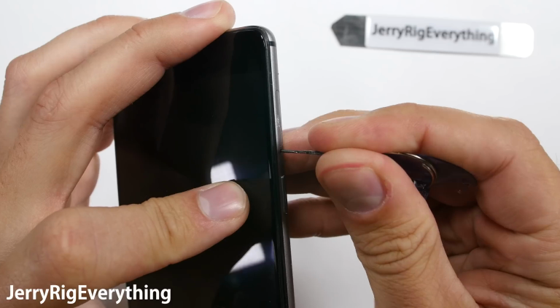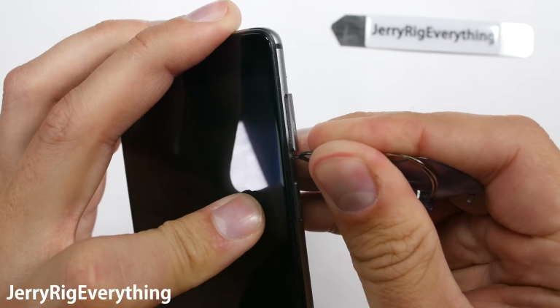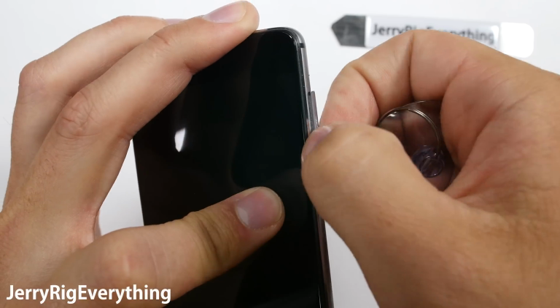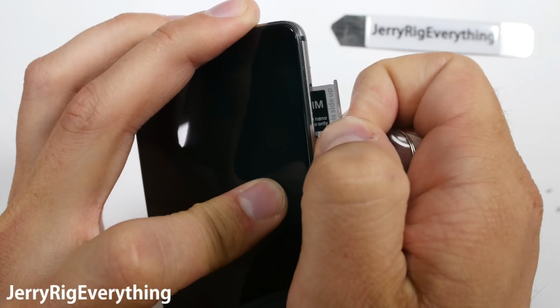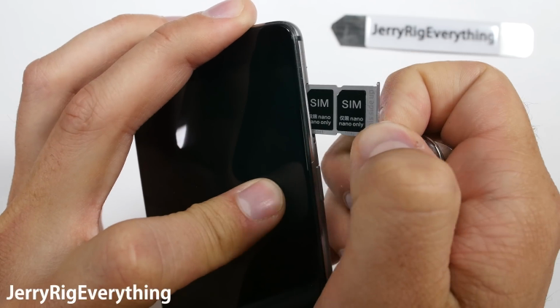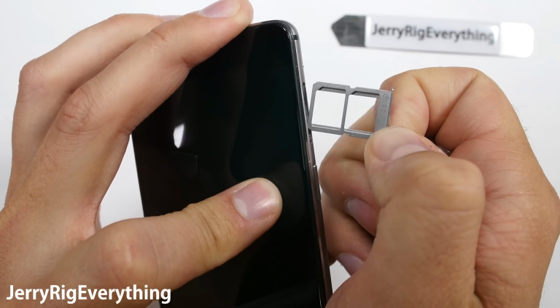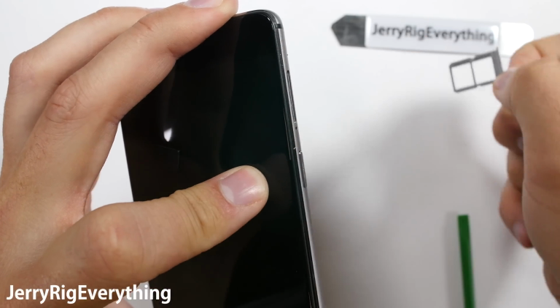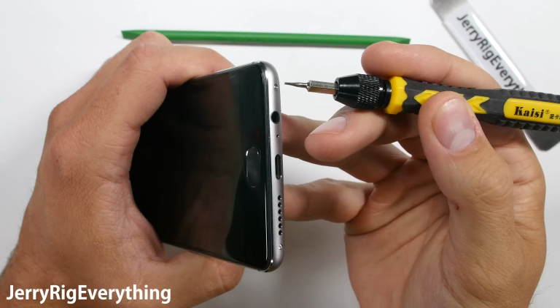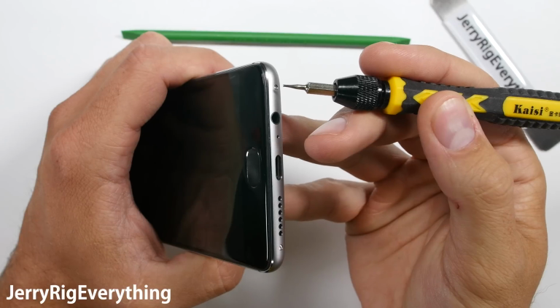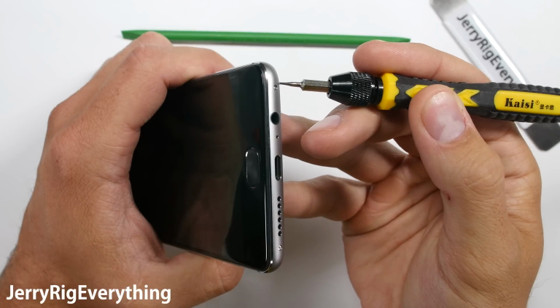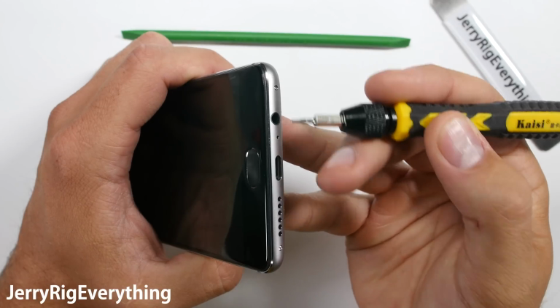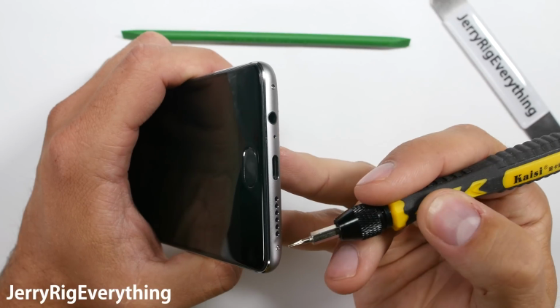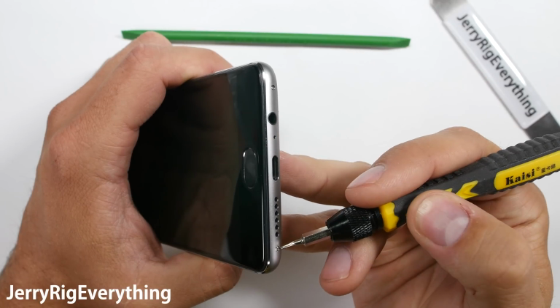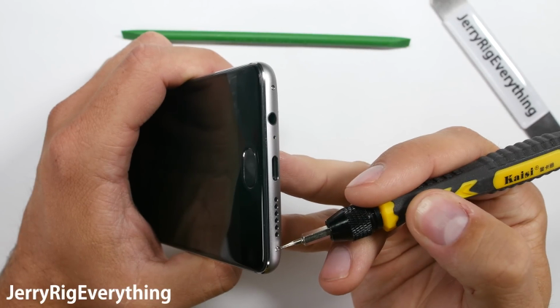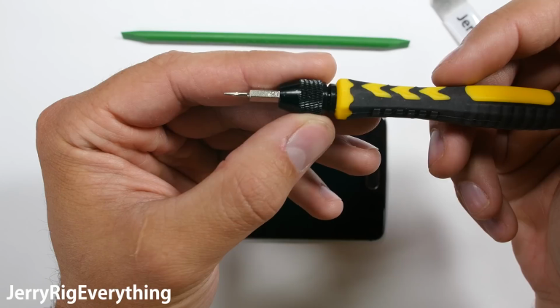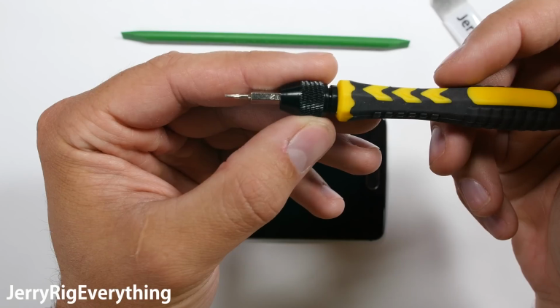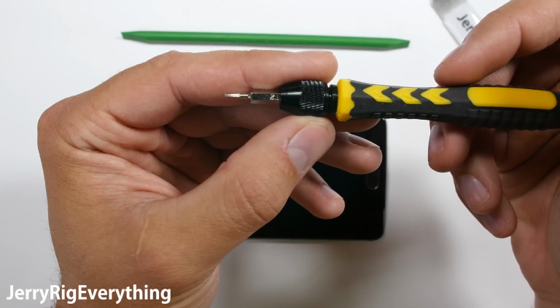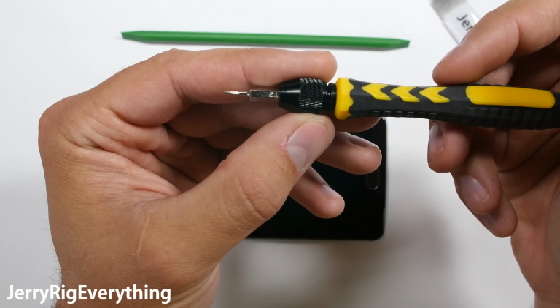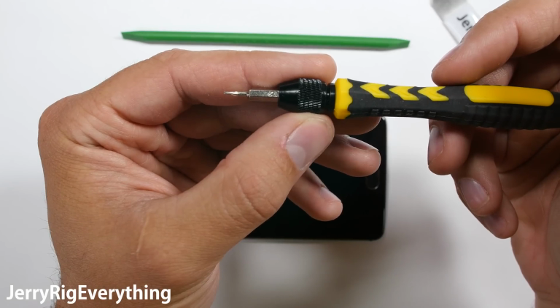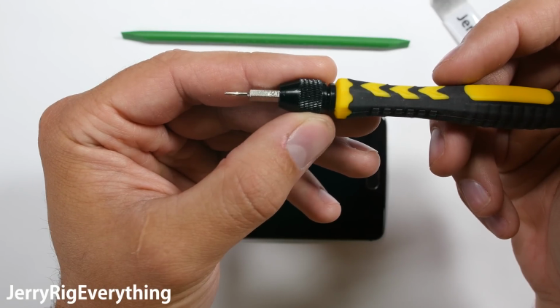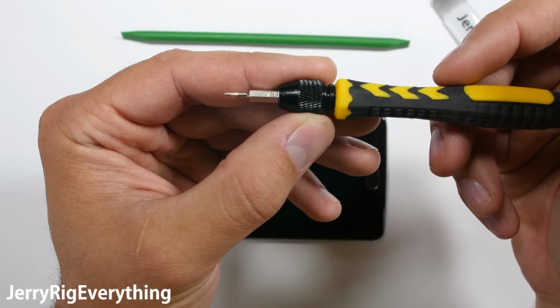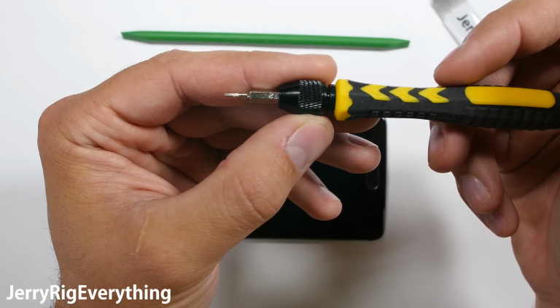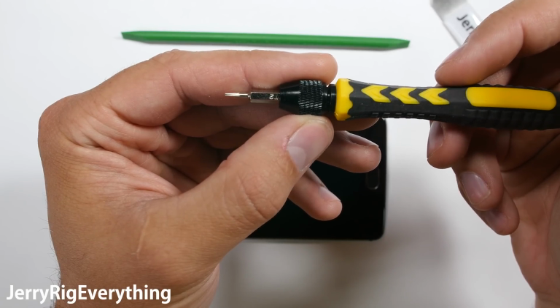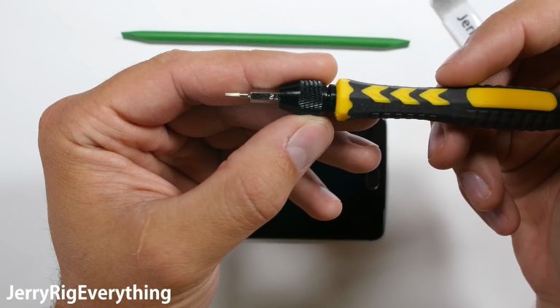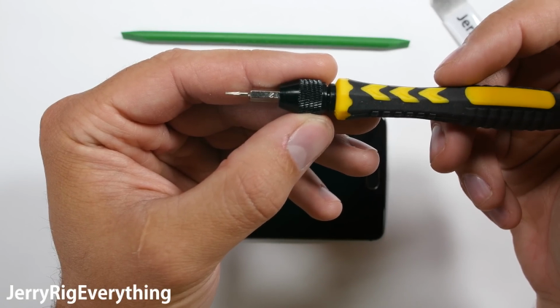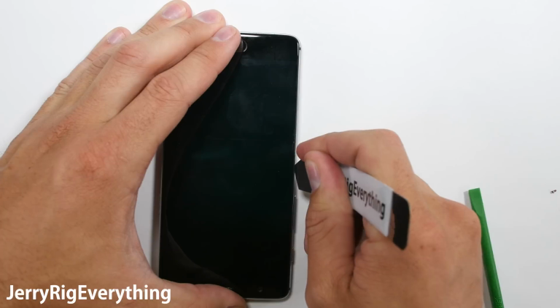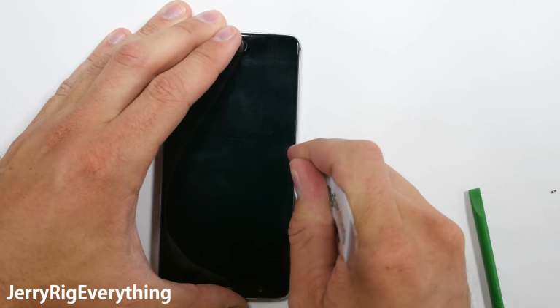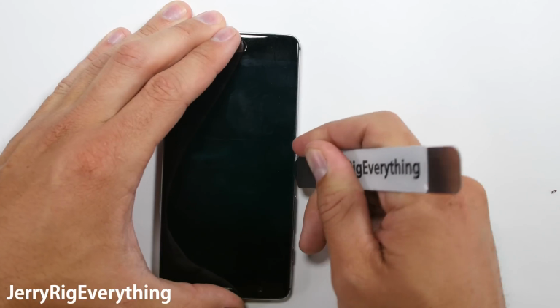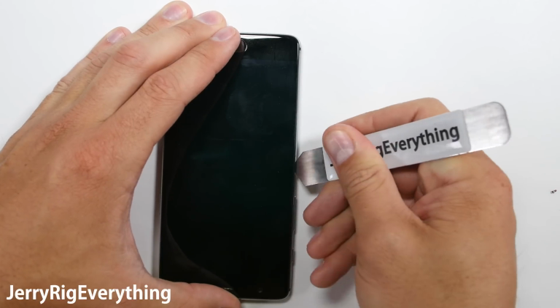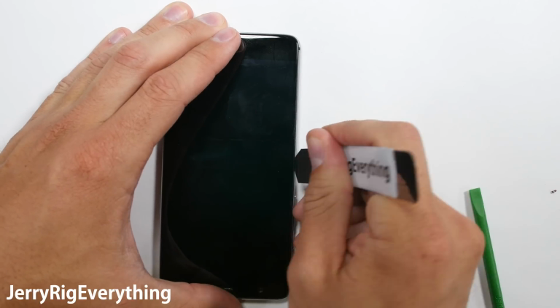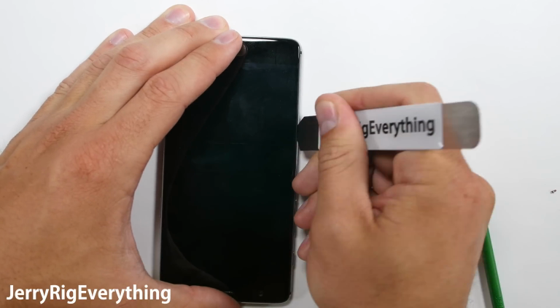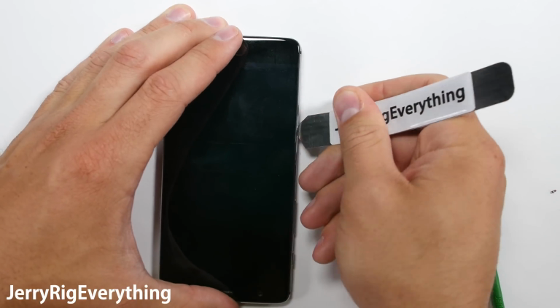First thing we're going to do is remove the dual SIM card tray from the side. Then there are two screws along the bottom of the phone, similar to how an iPhone works, except these are a T2 screw. I will link all of the tools and replacement parts that you need down in the video description.